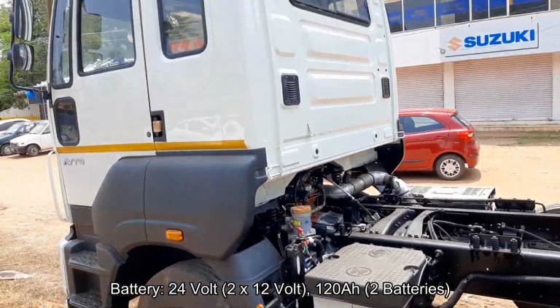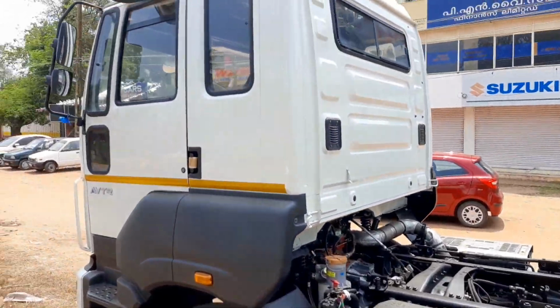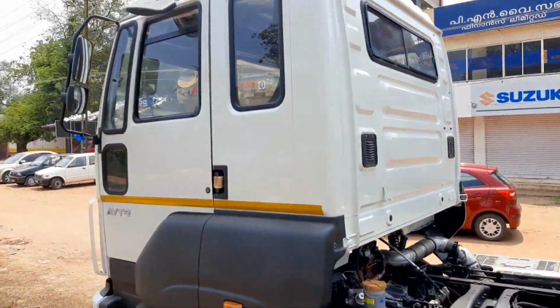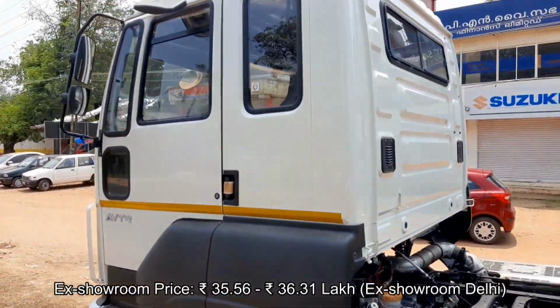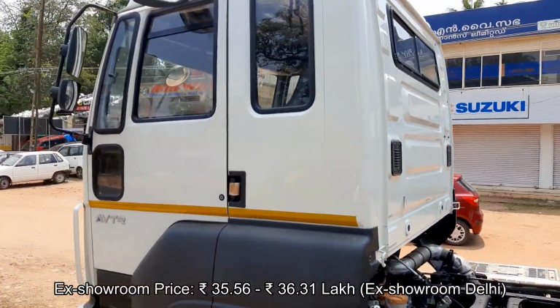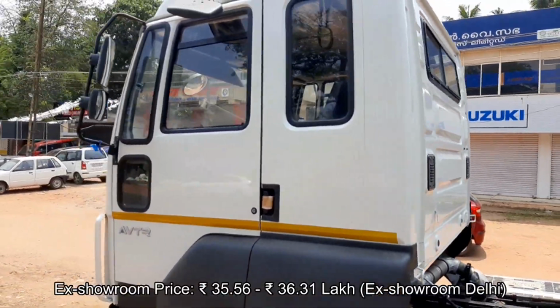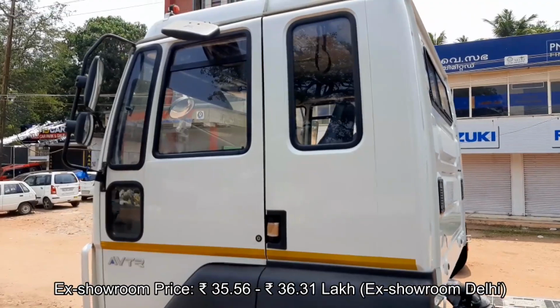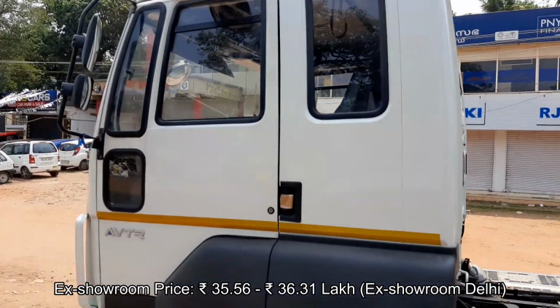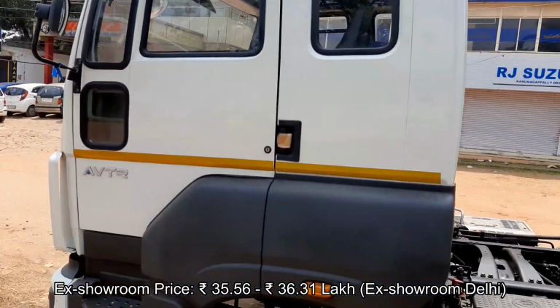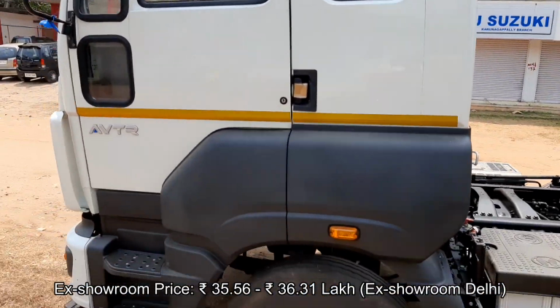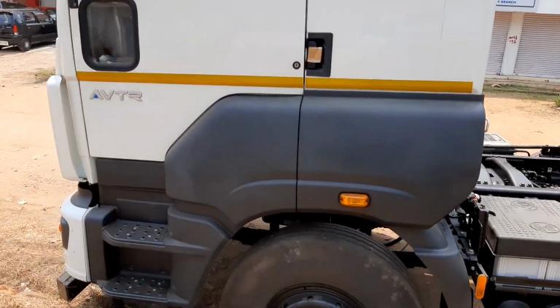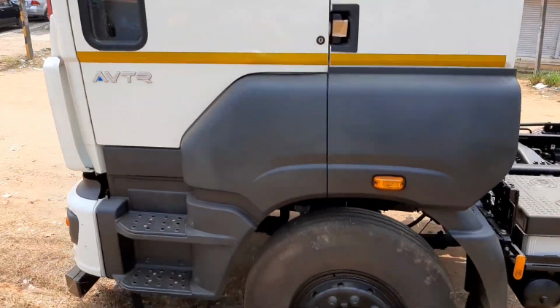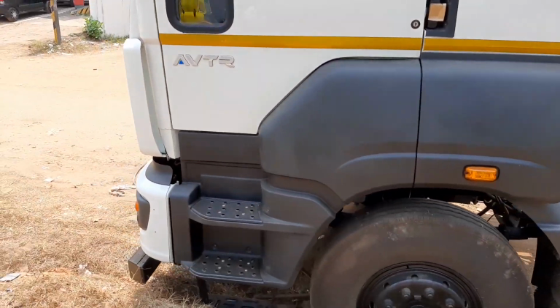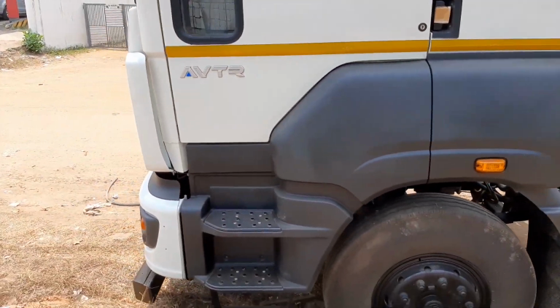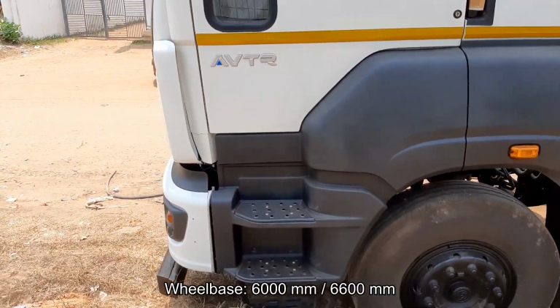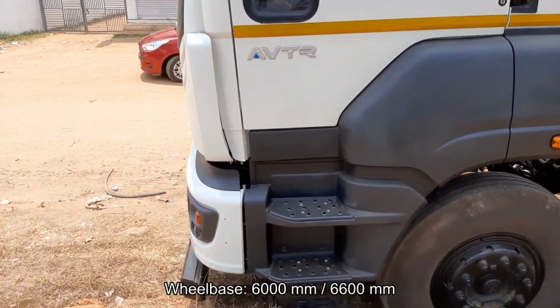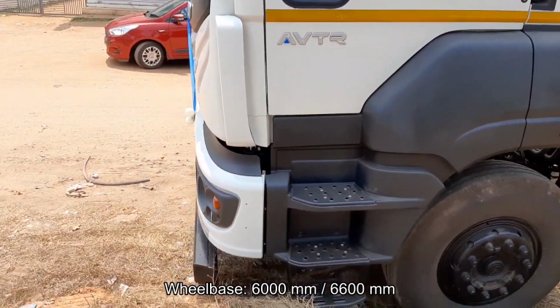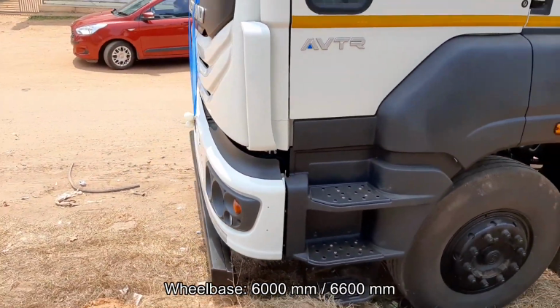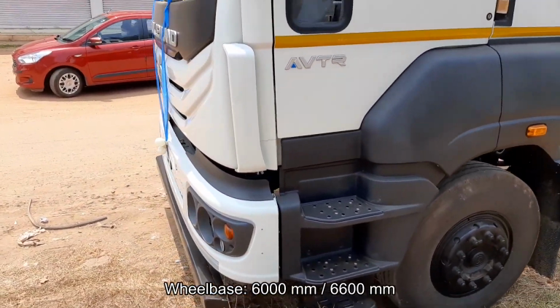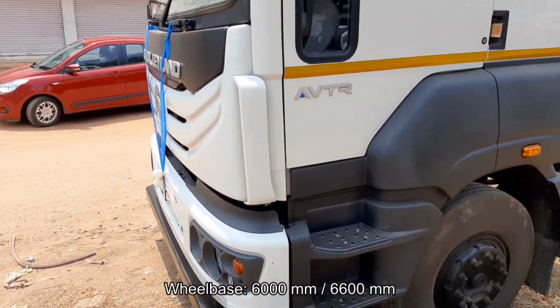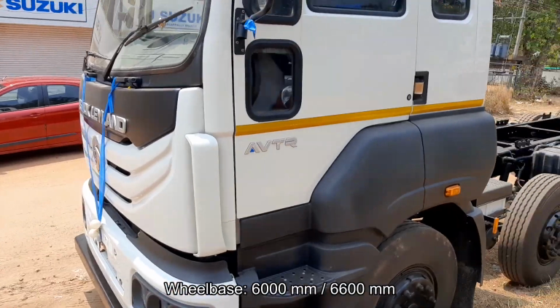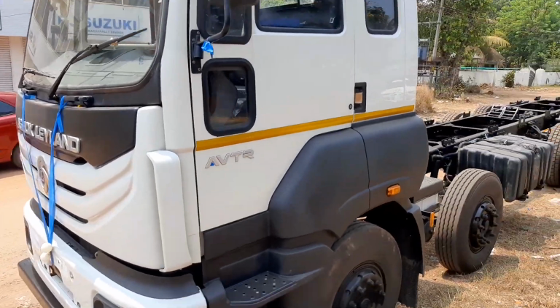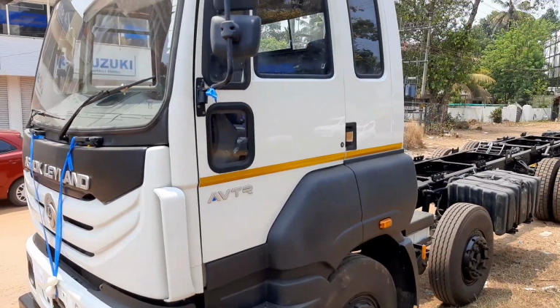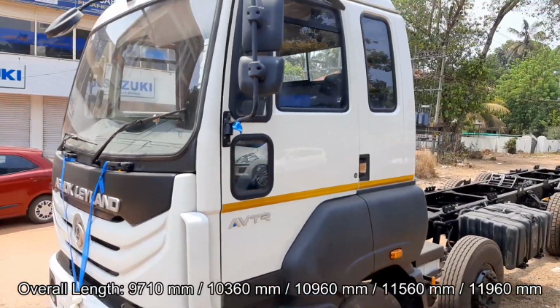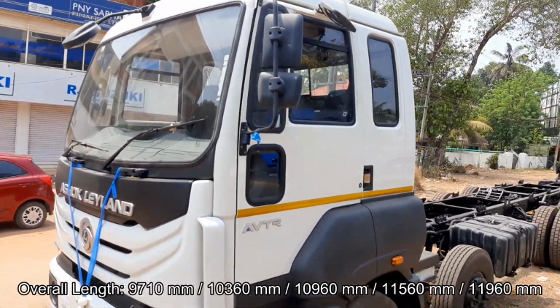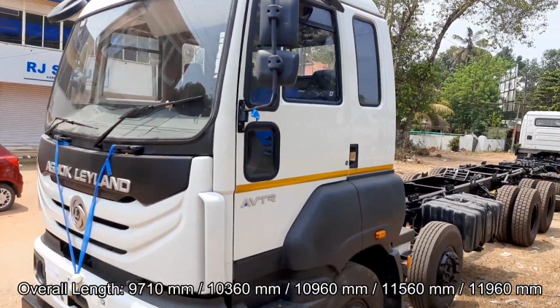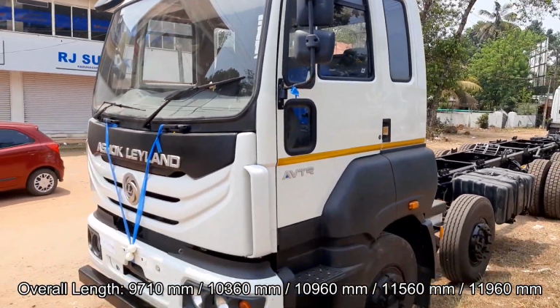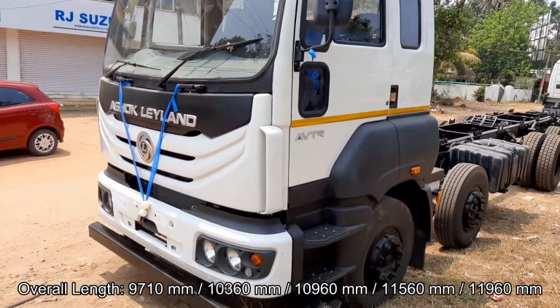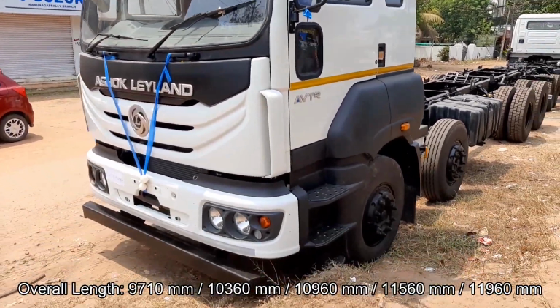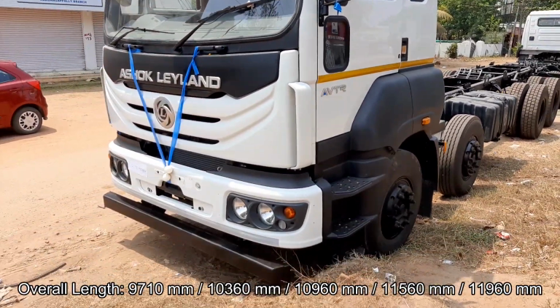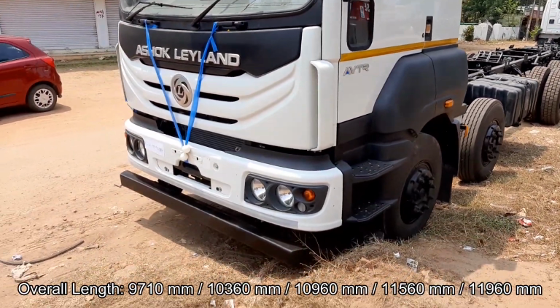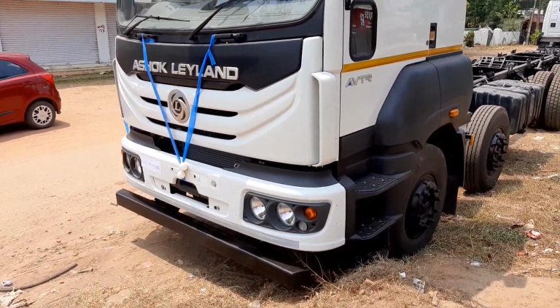Front suspension is semi-elliptic multi-leaf; parabolic springs suspension is optional. Rear suspension is non-reactive suspension, with slipper-ended suspension as an option. Braking duties are handled by full-air dual line brakes with ABS and auto exhaust brake.